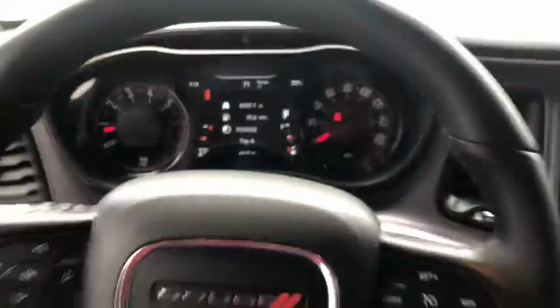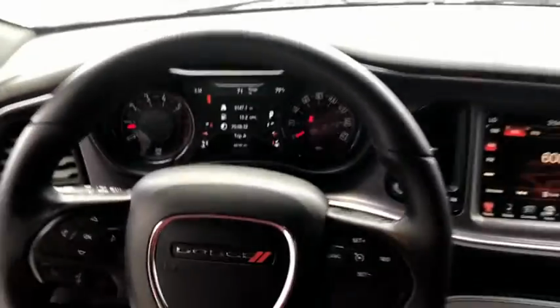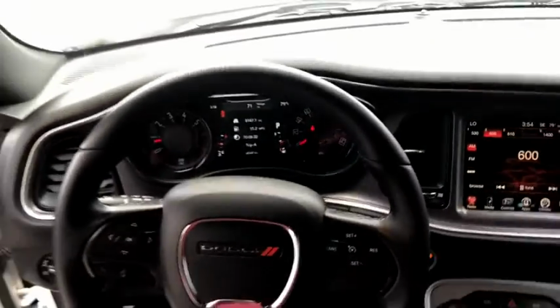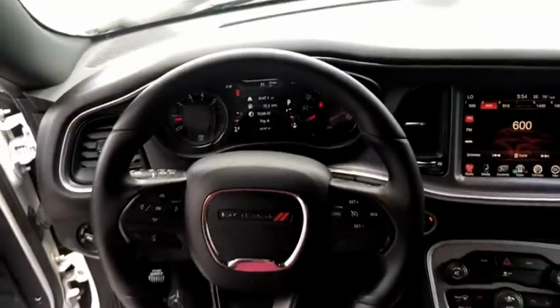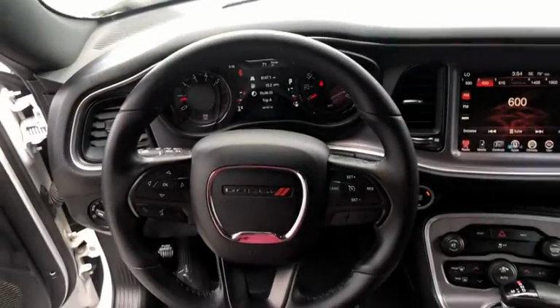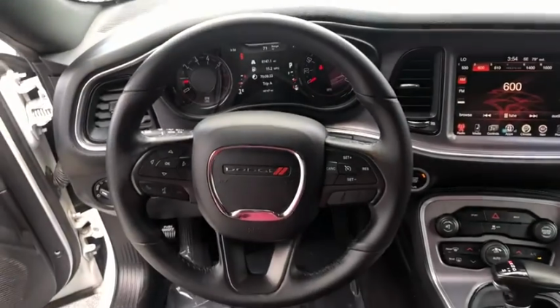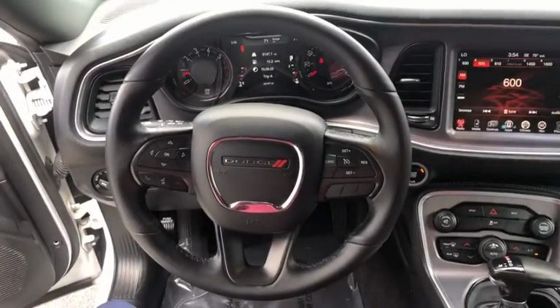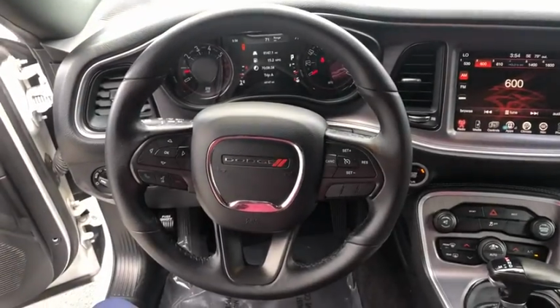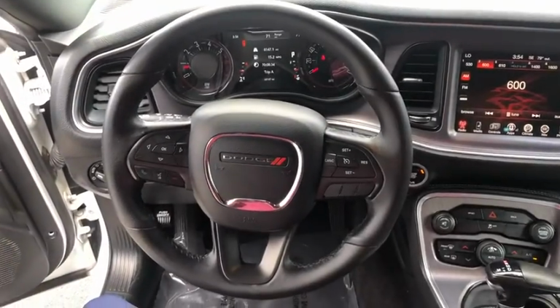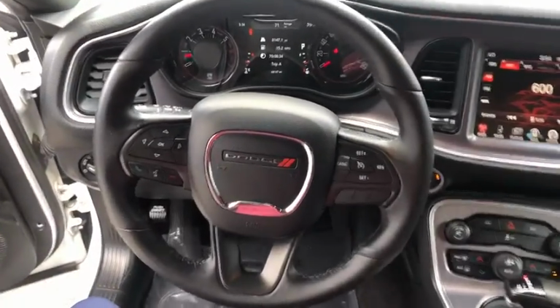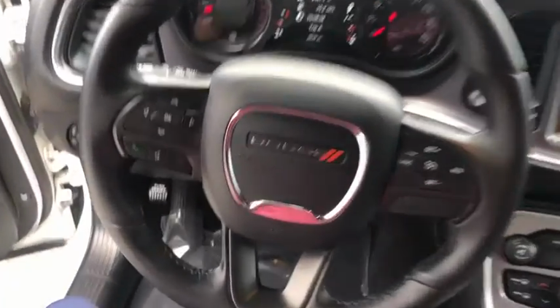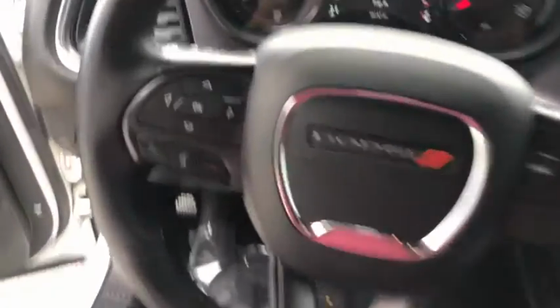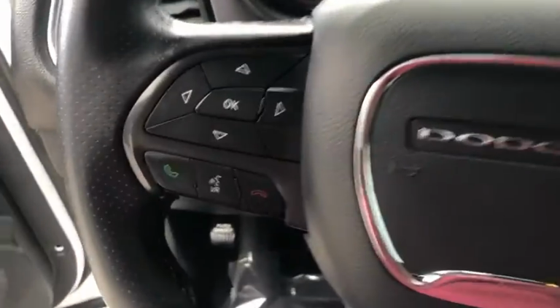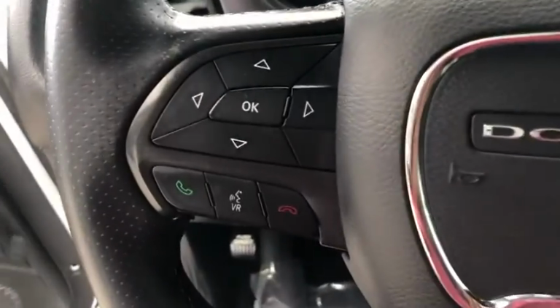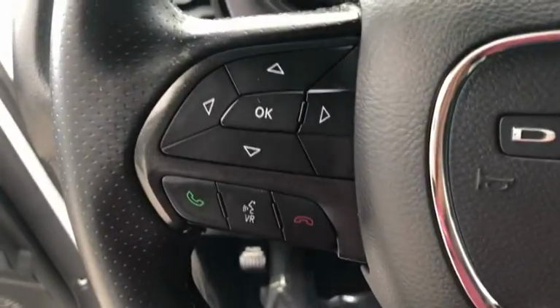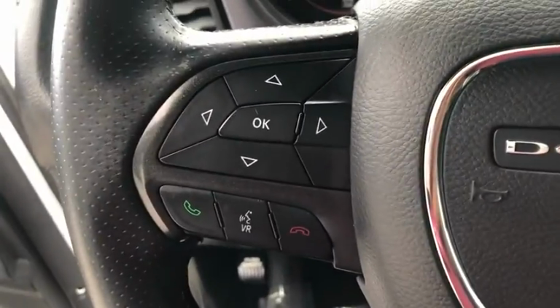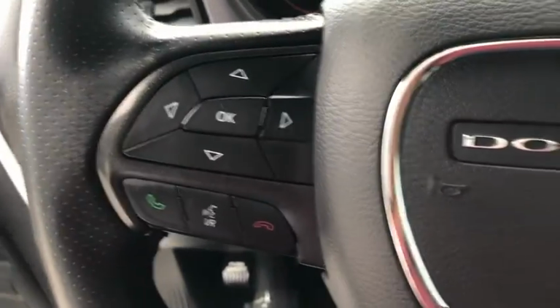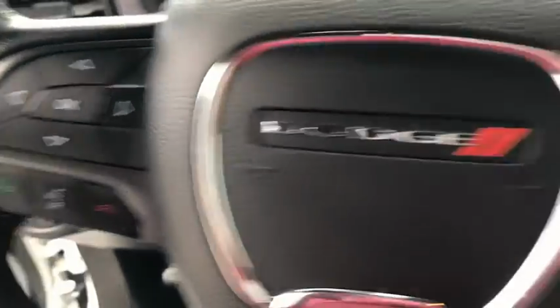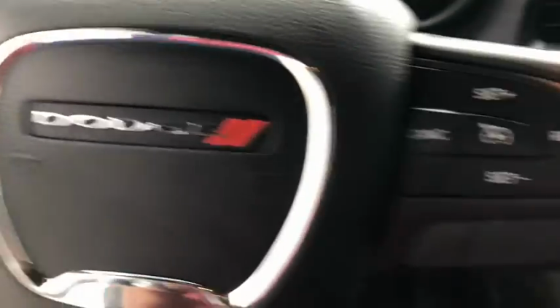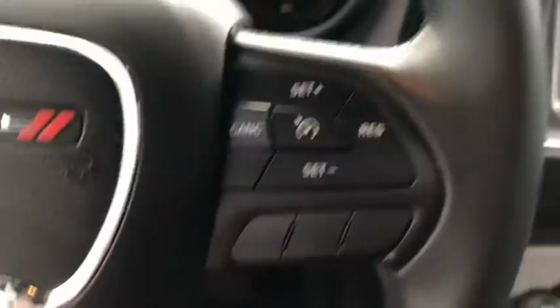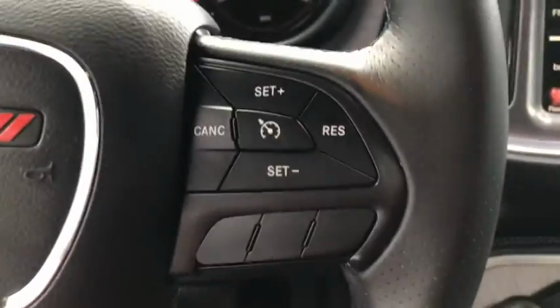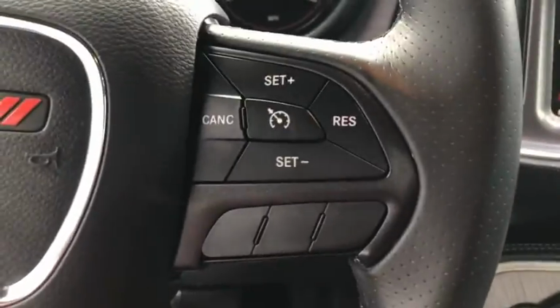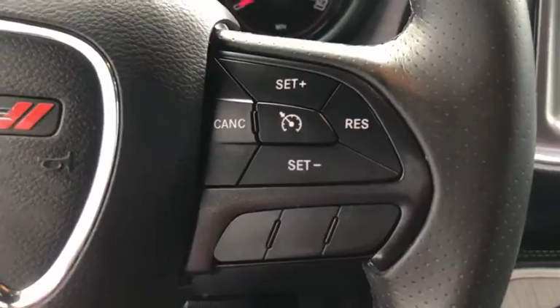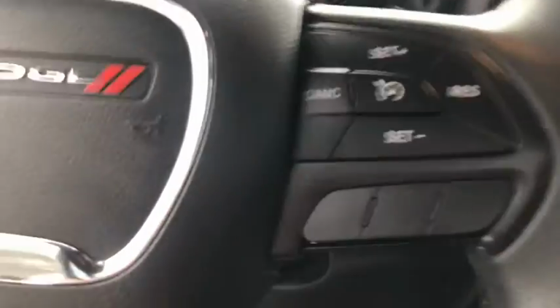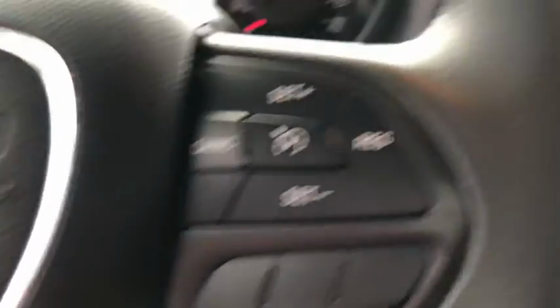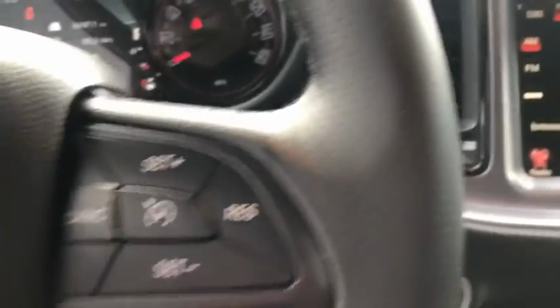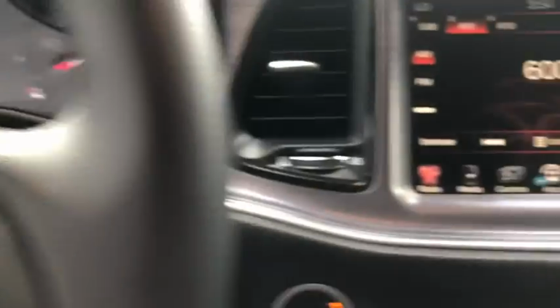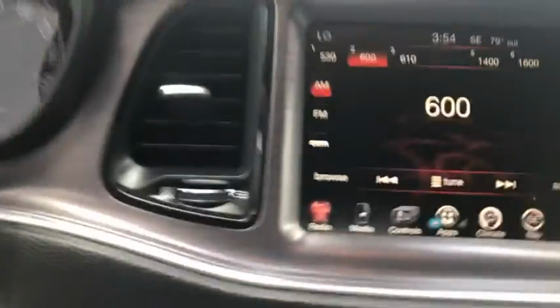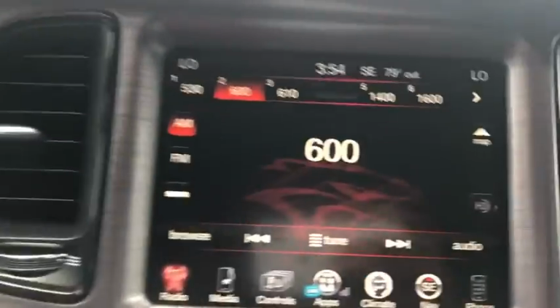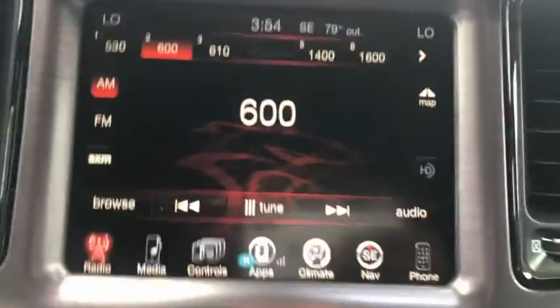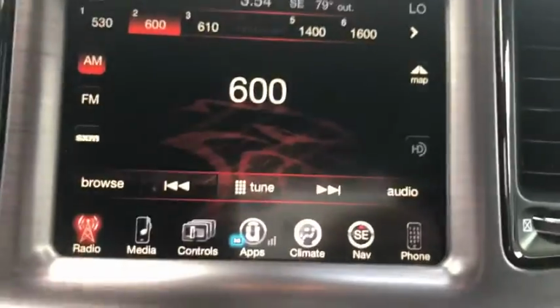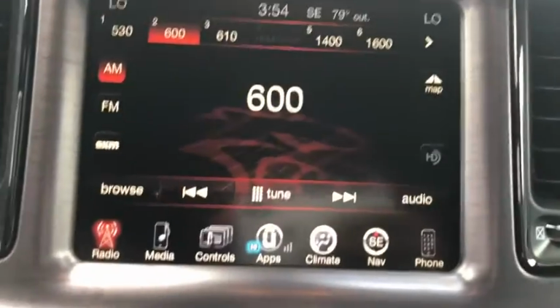Sound group, brake assist, remote keyless entry, satellite radio, tachometer, panic alarm. Come see the car for yourself.